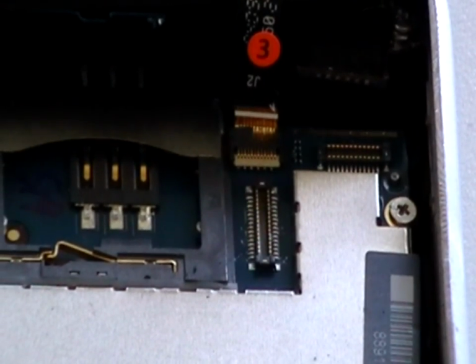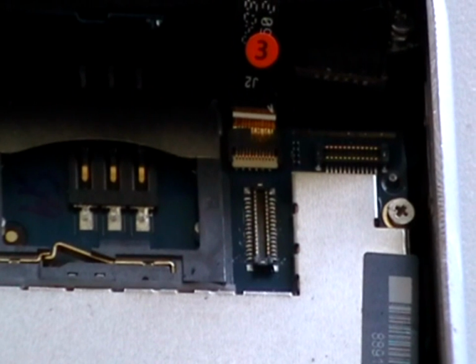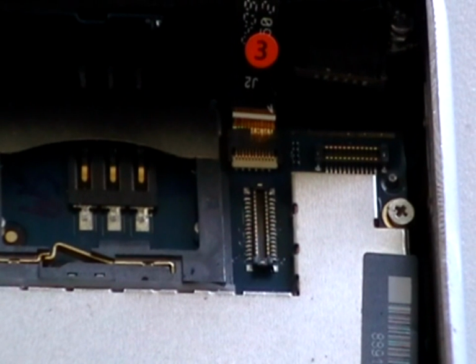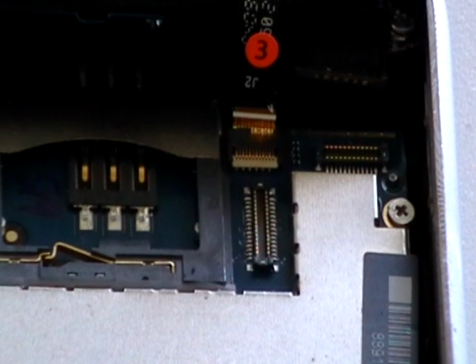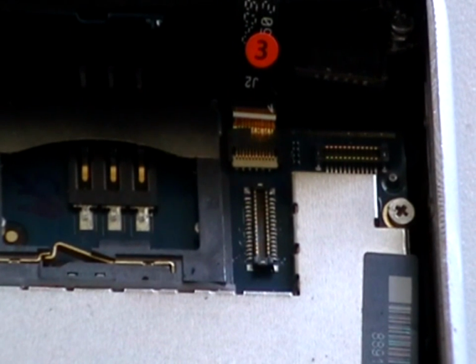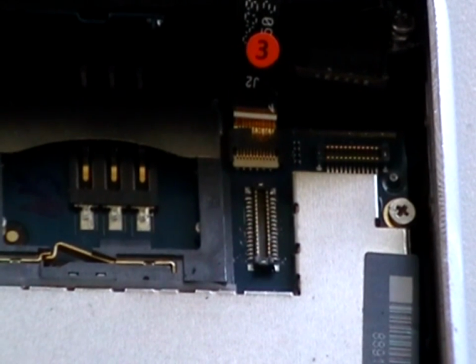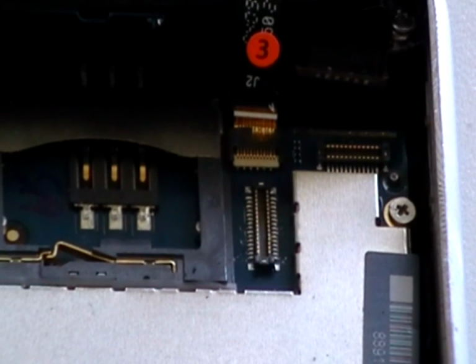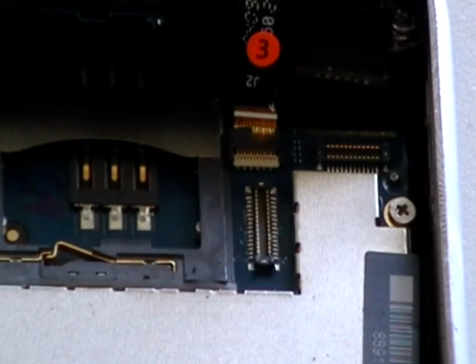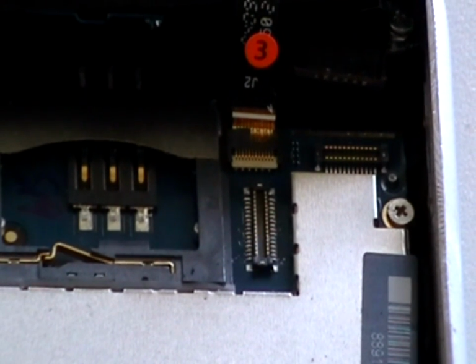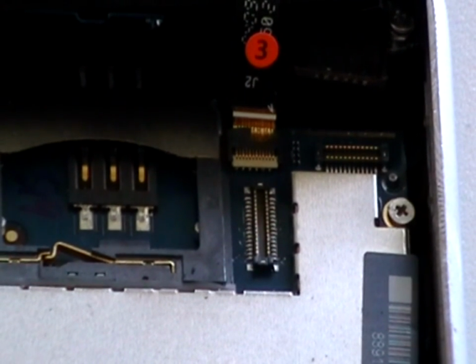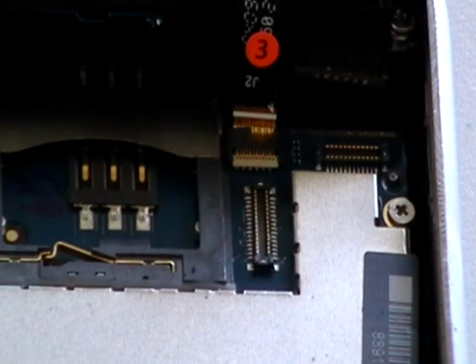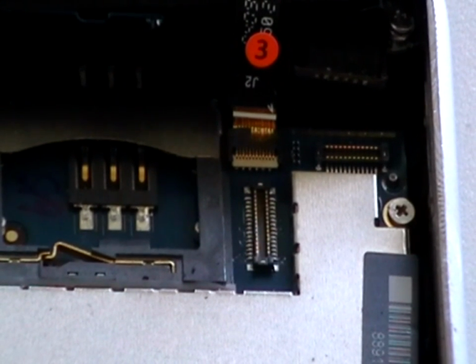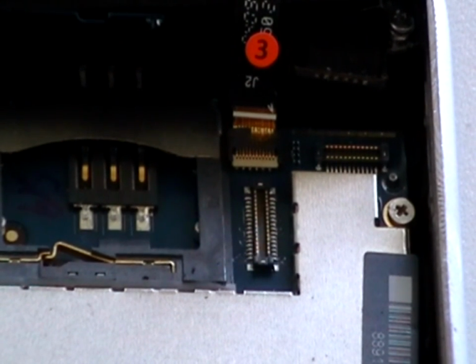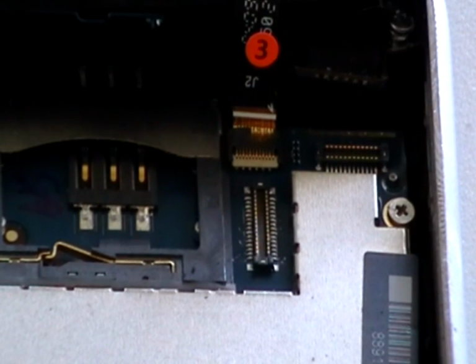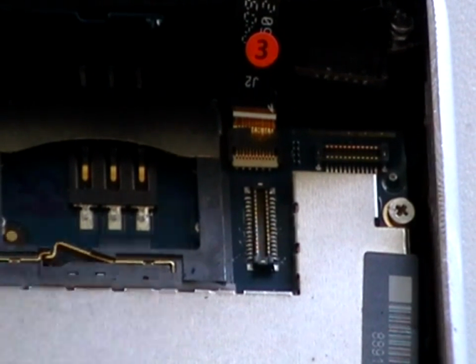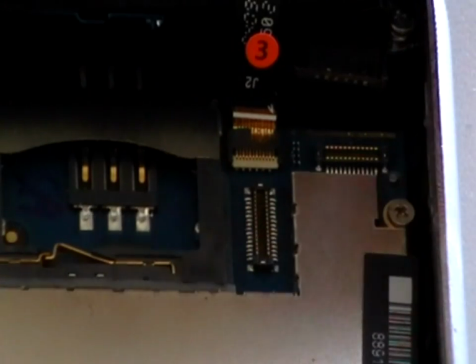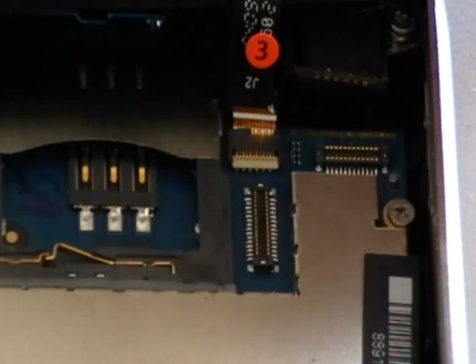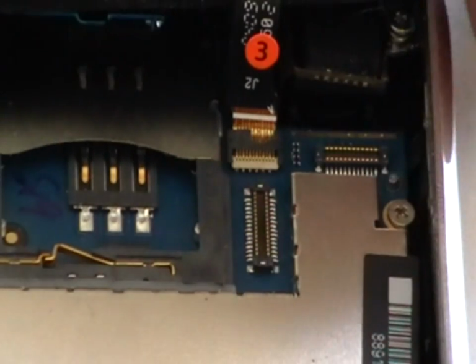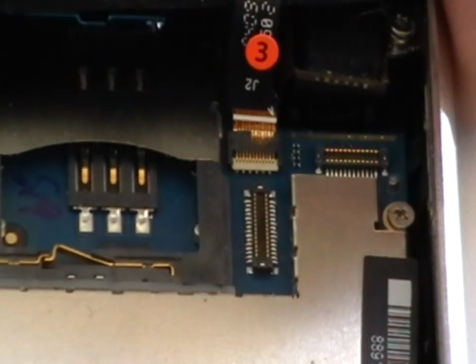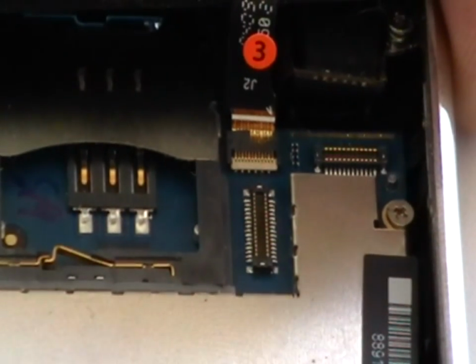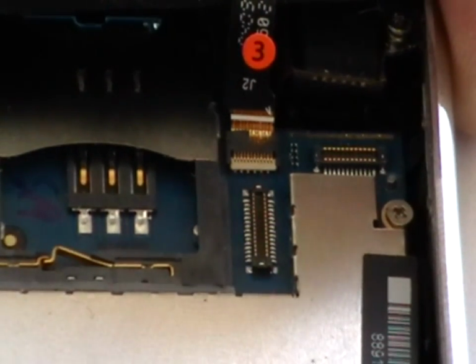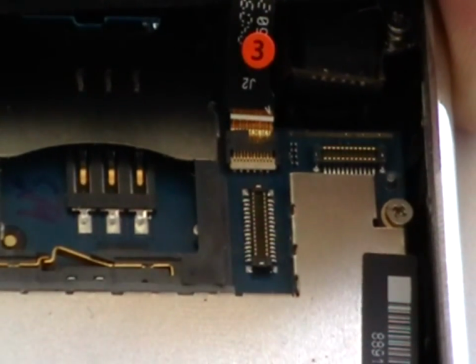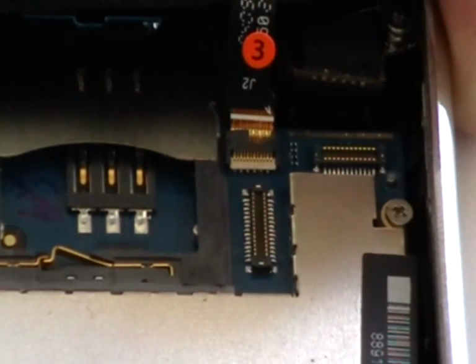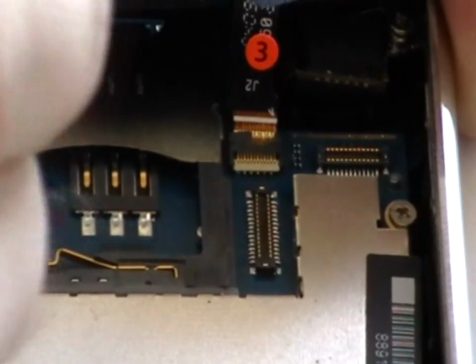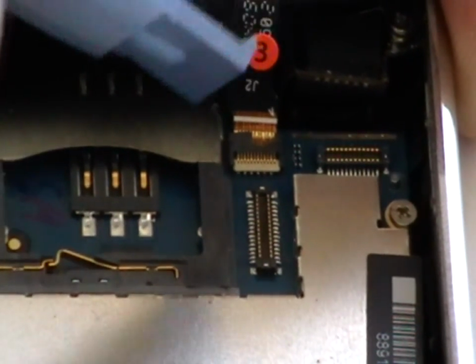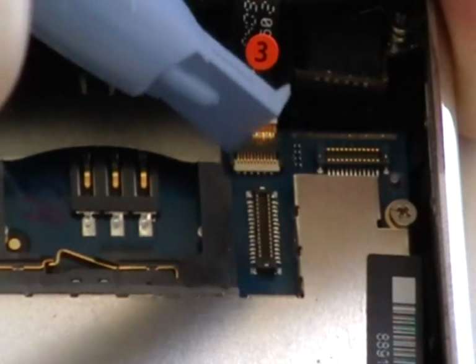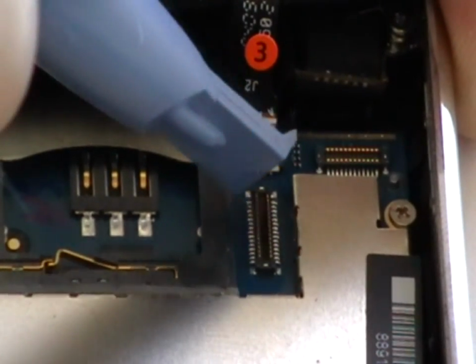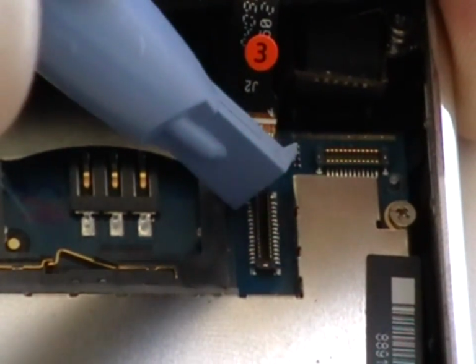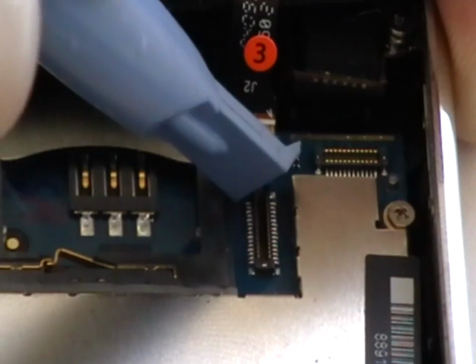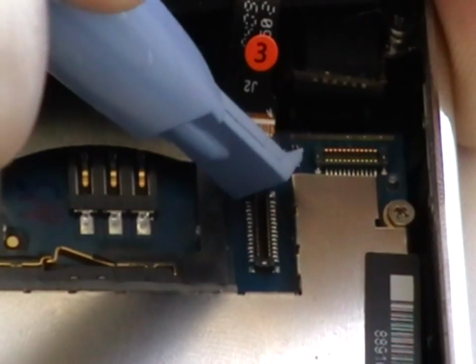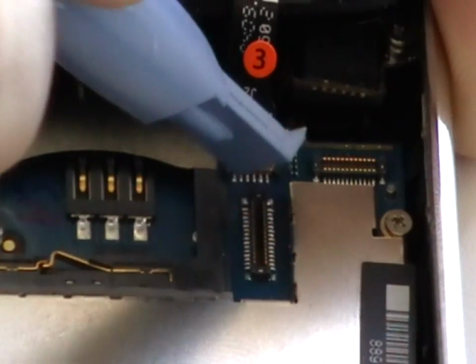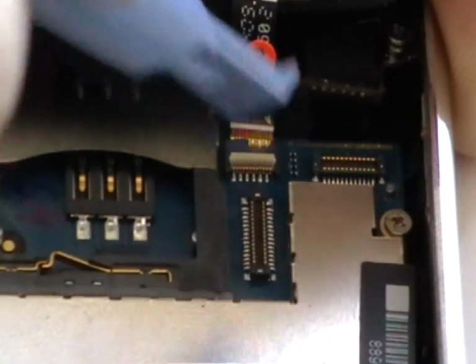Cable number 3 is in a jaw connector. To release the cable from the jaw connector, lift the white tab up 90 degrees, as shown here in the video using a safe pry tool.